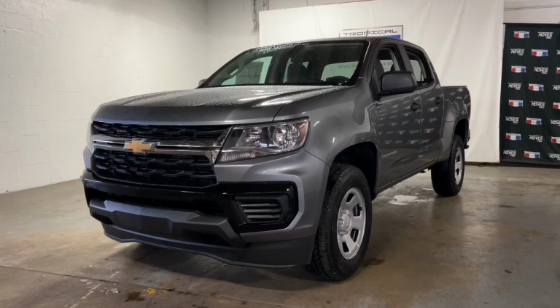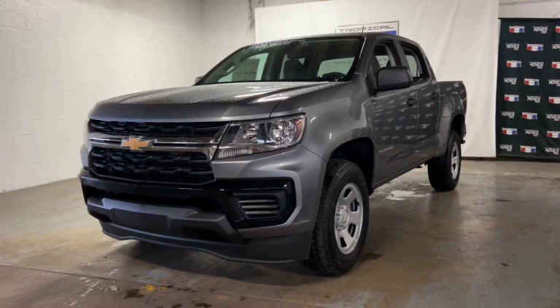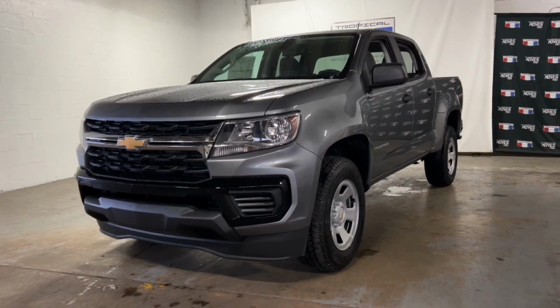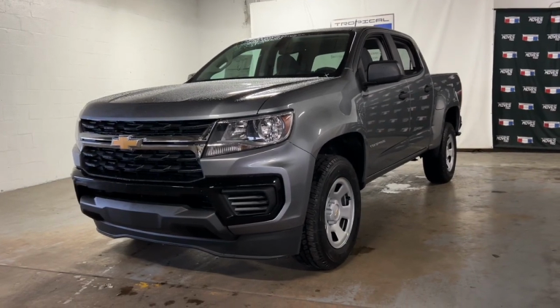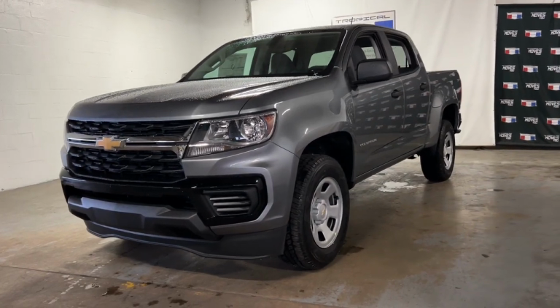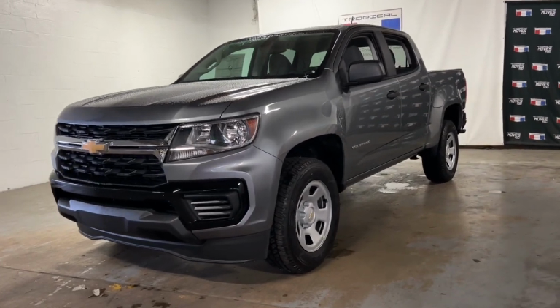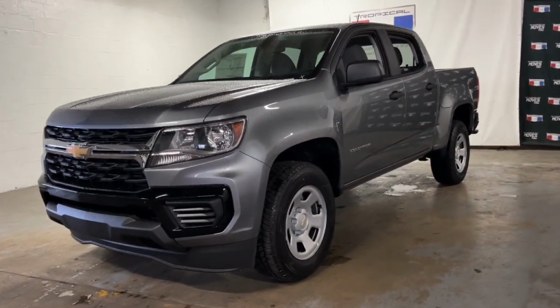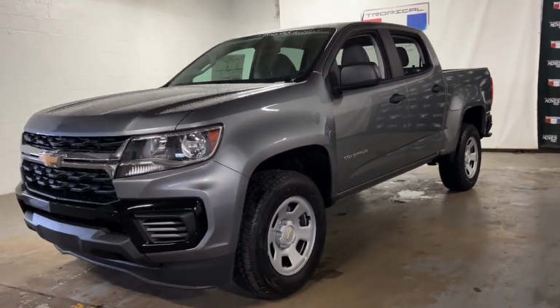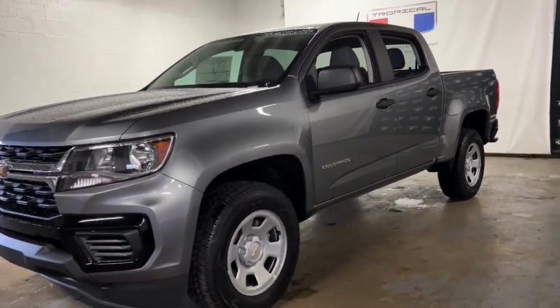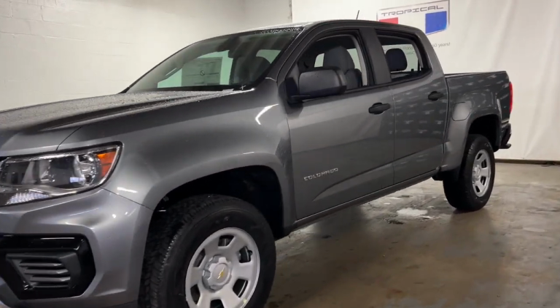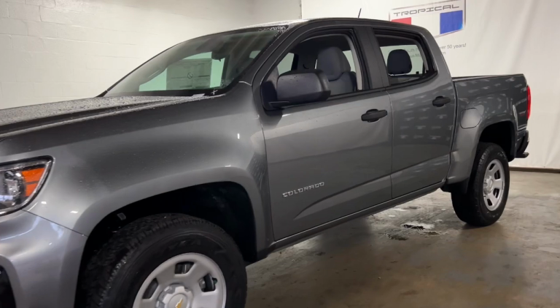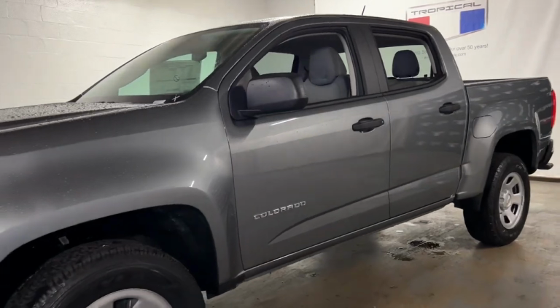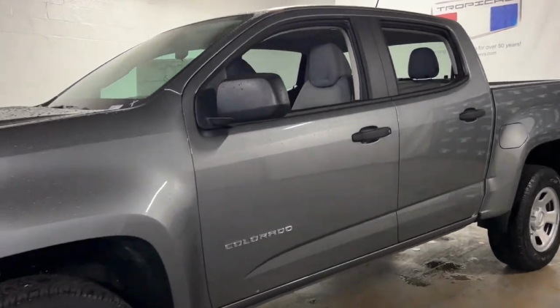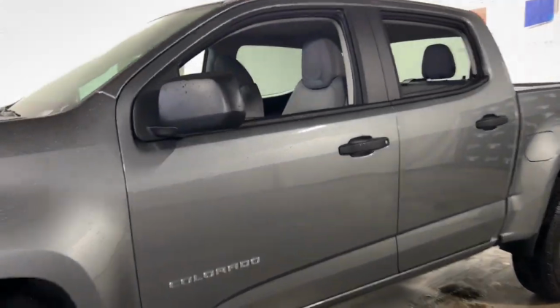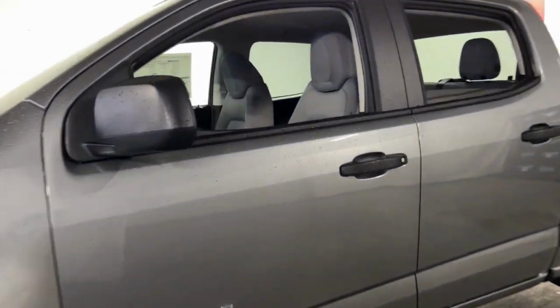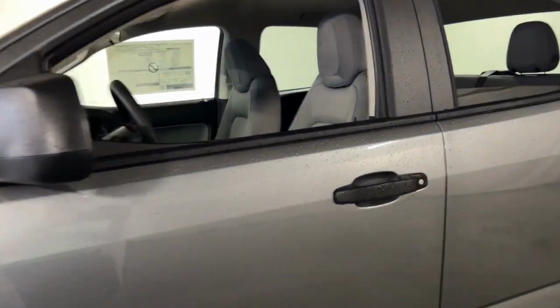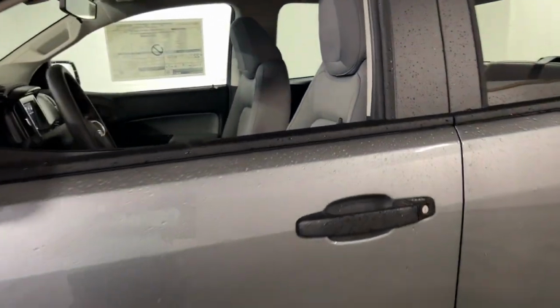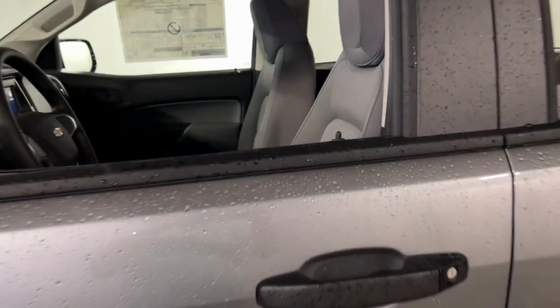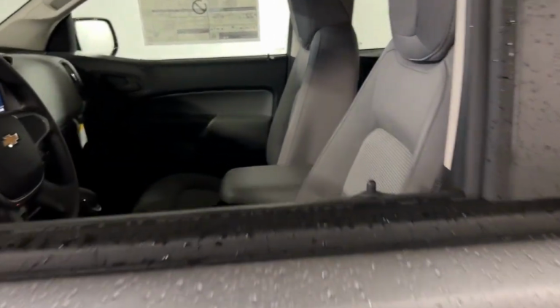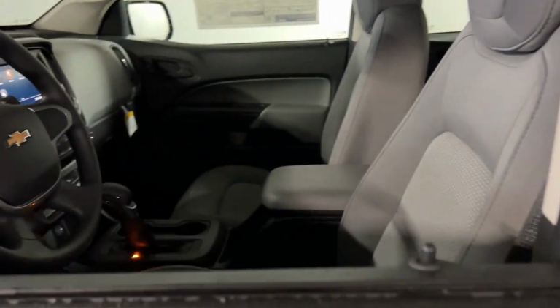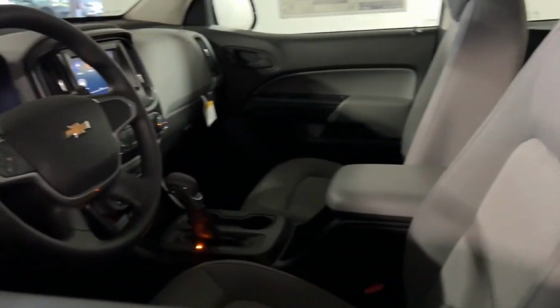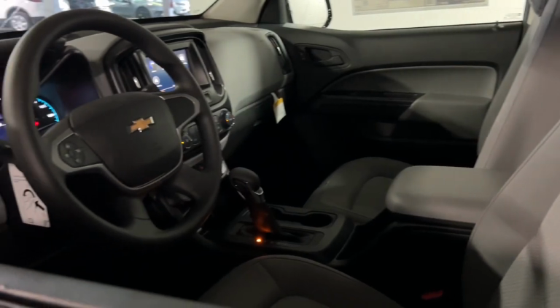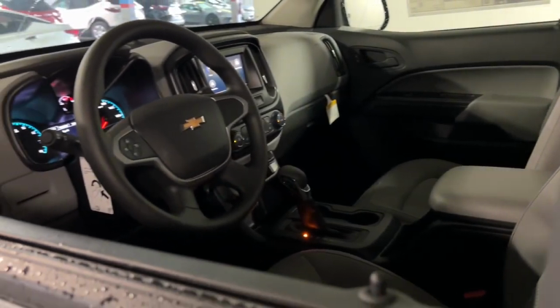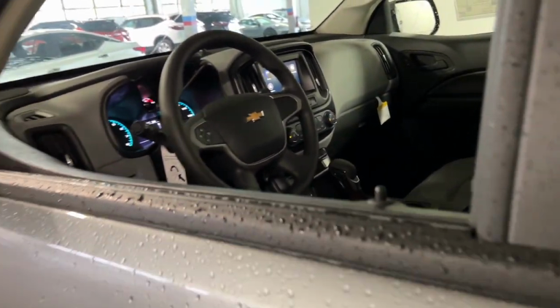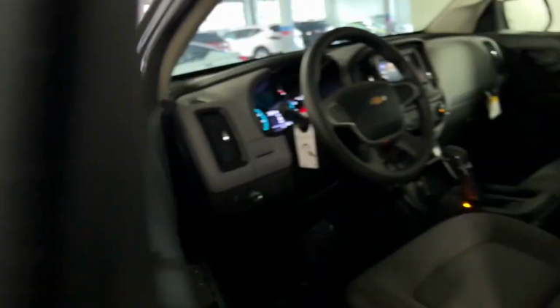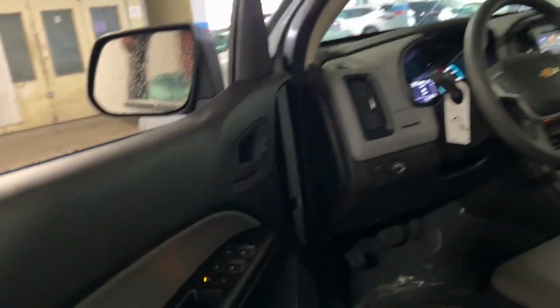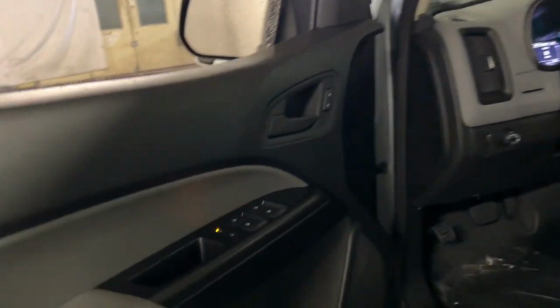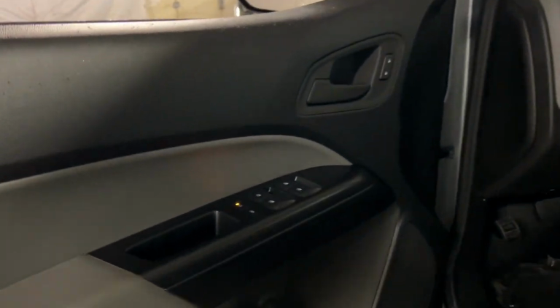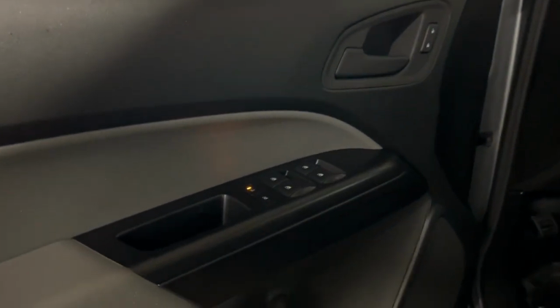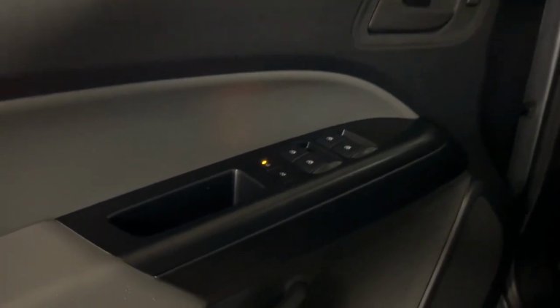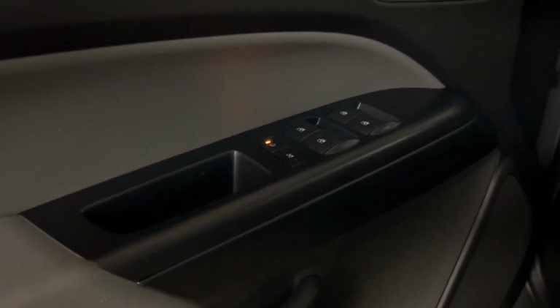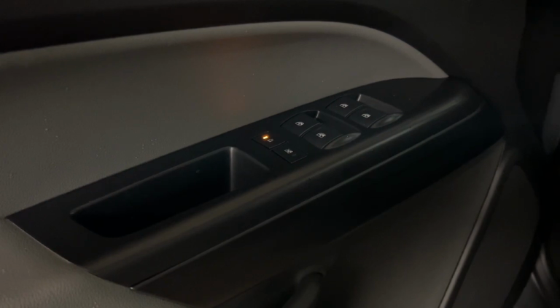Your next car could be the 2022 Chevrolet Colorado. Get the job done in sleek and sporty style in the versatile Colorado, the midsize pickup that has the amenities and technology to keep you safe, comfortable, and connected.